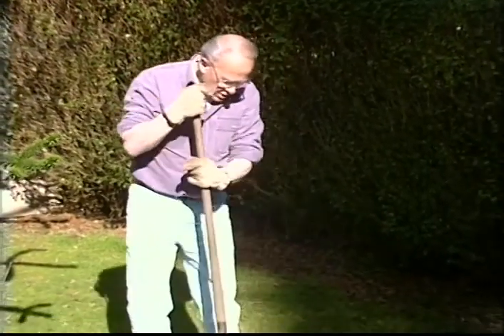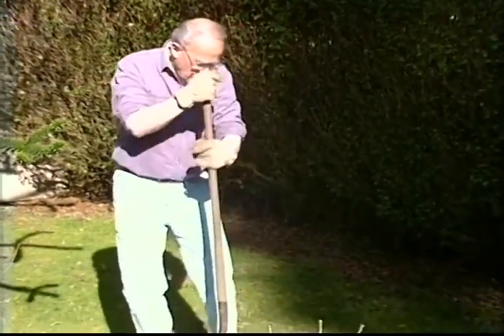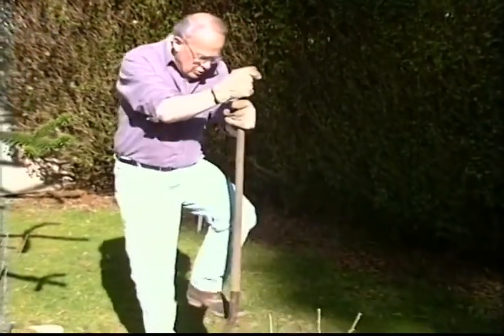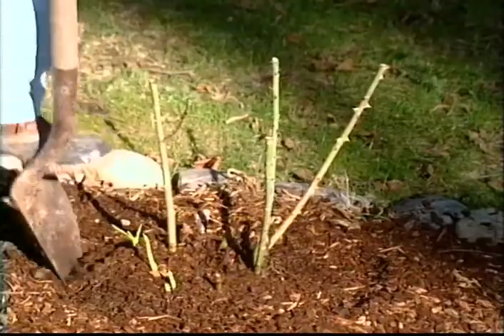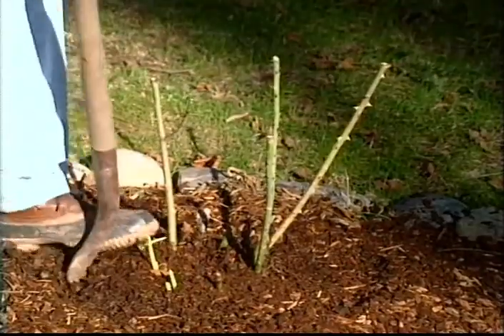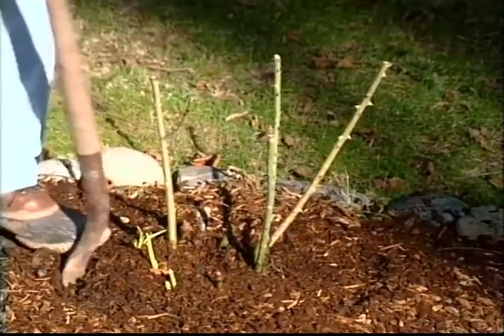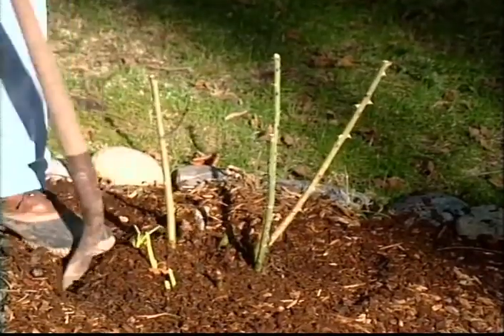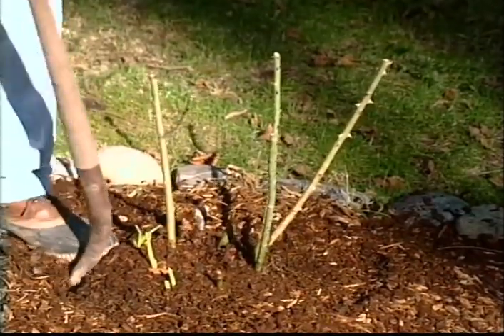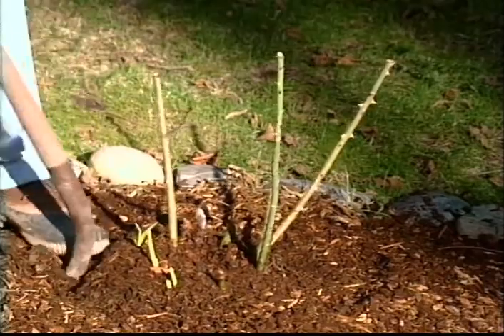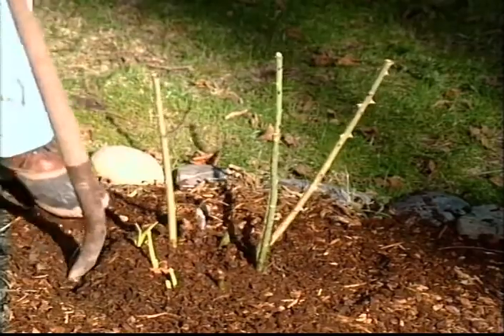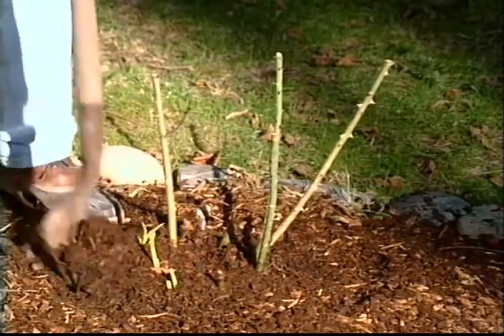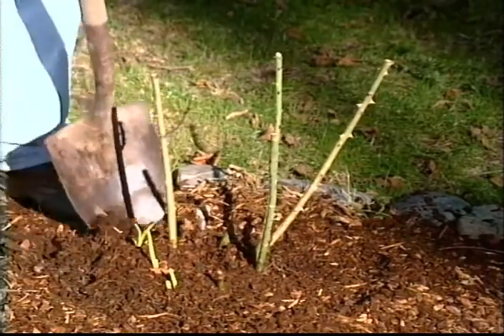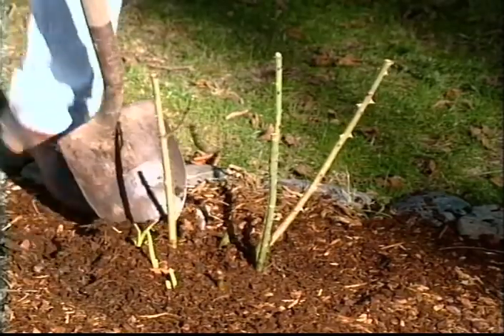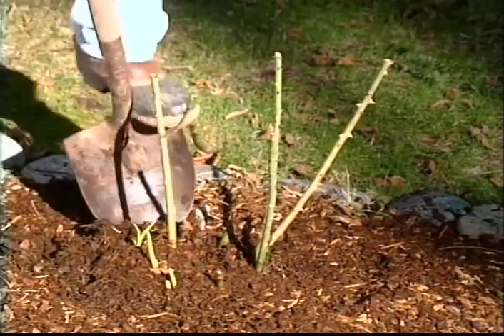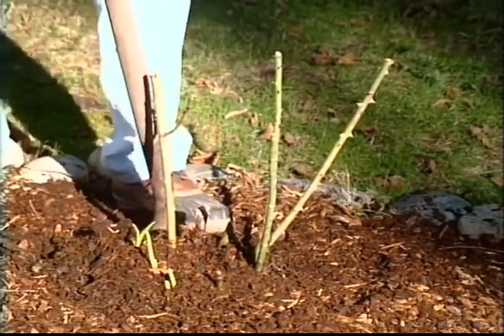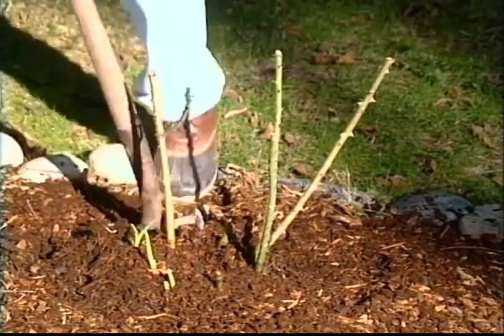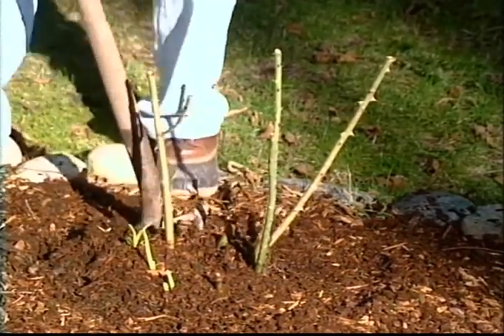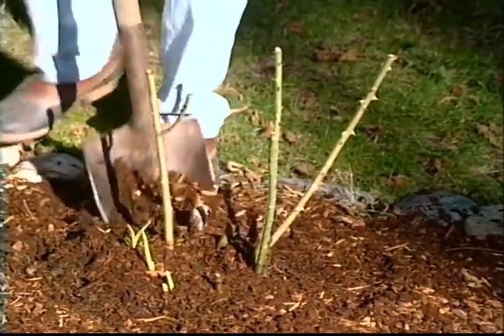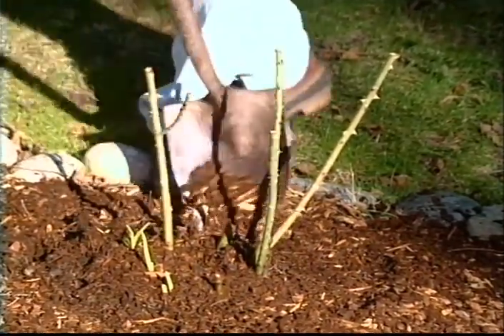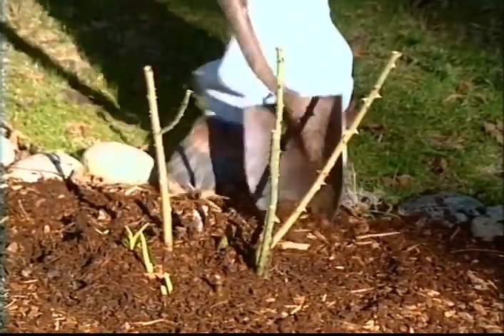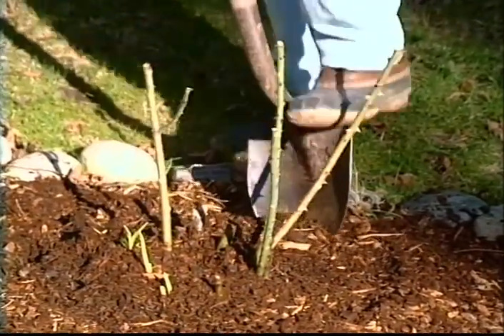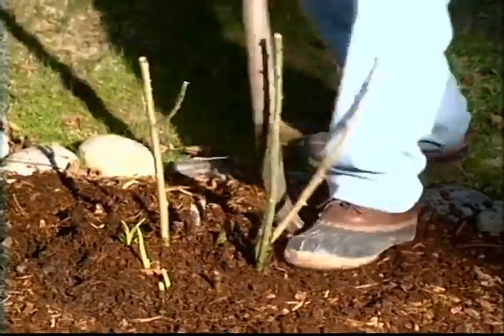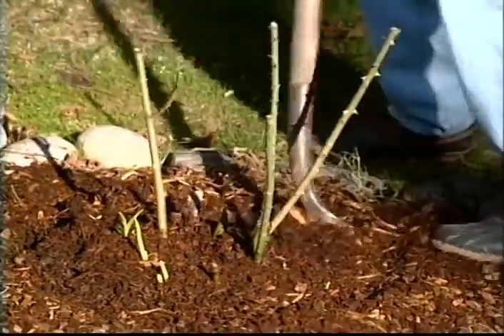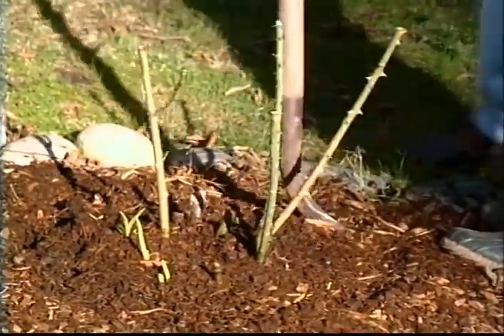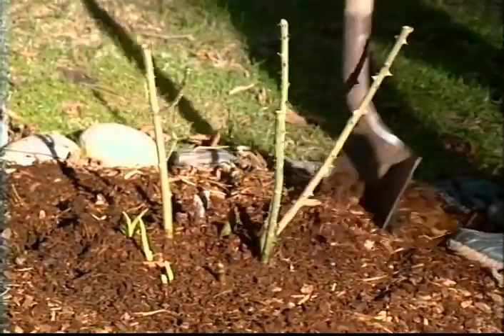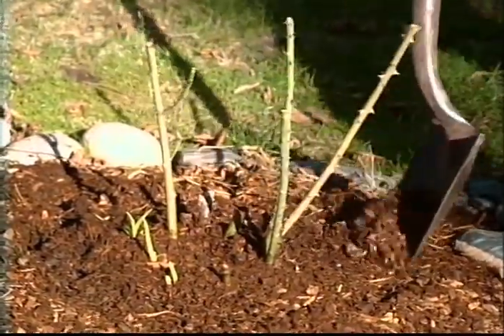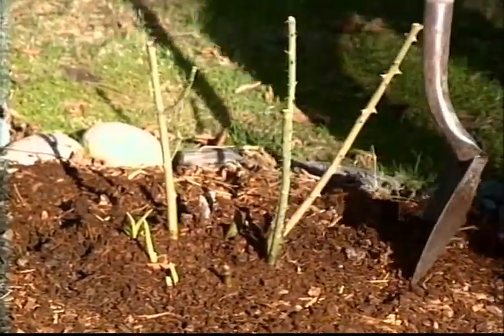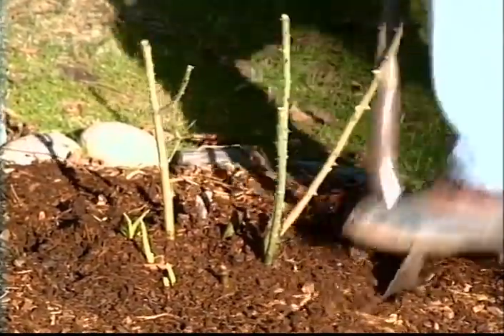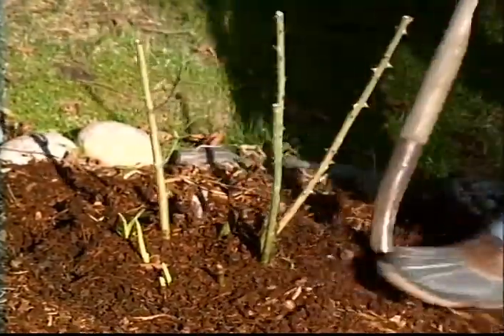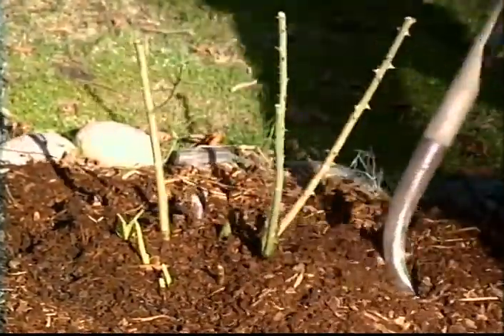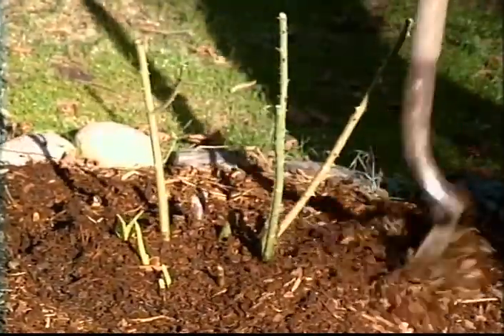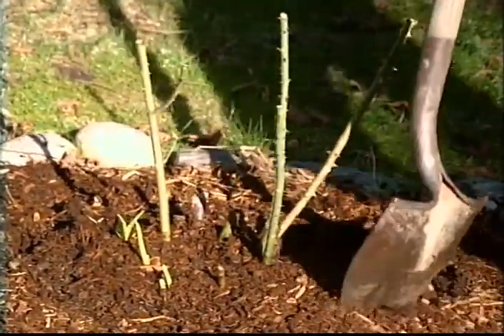What we do is during the winter dormant season to actually dig the rose and transplant it. I'm out about a foot from the bush and I'm going to make a circle all the way around the plant like so.